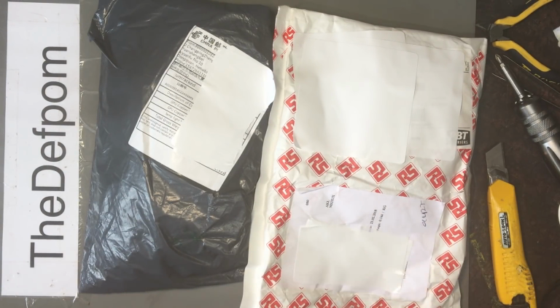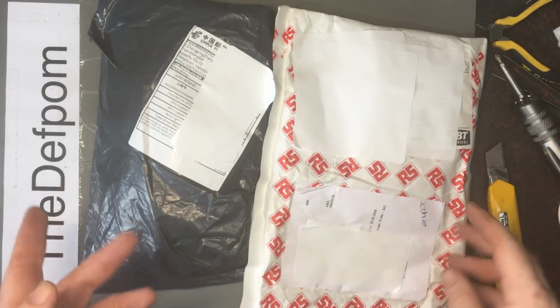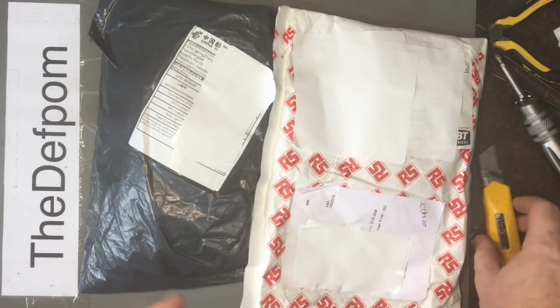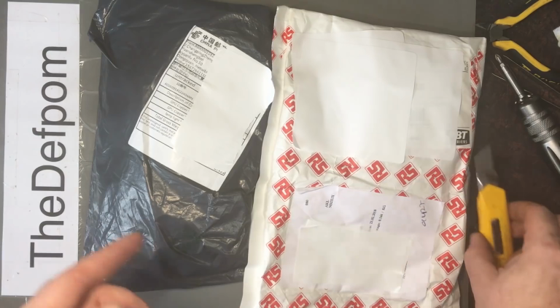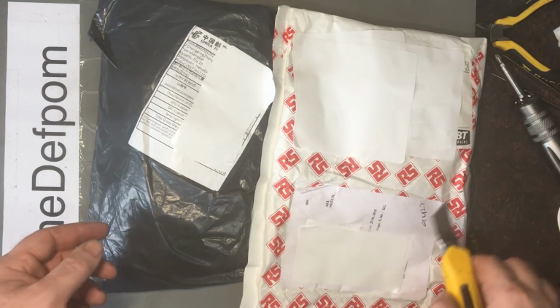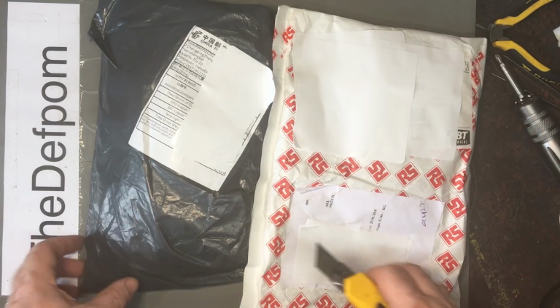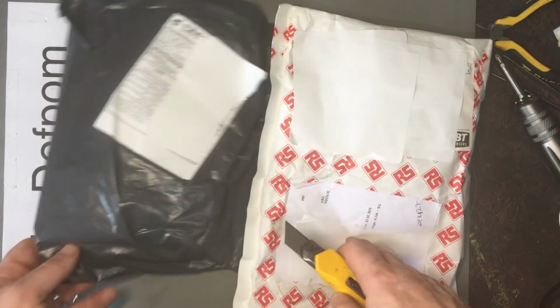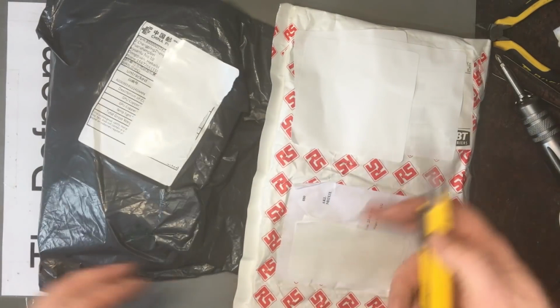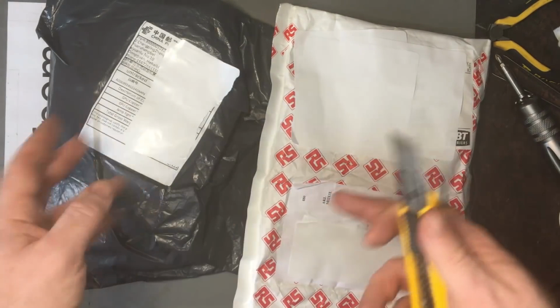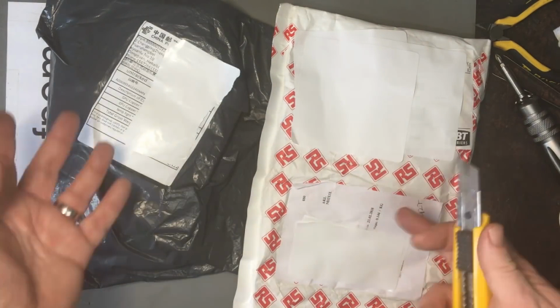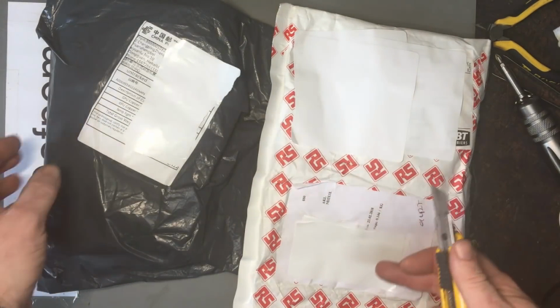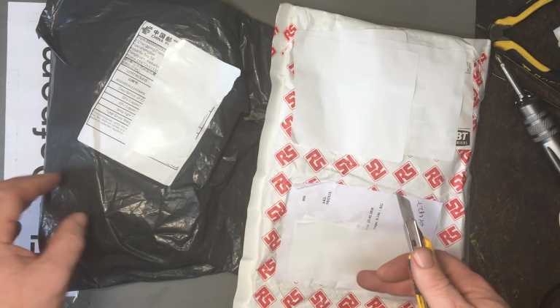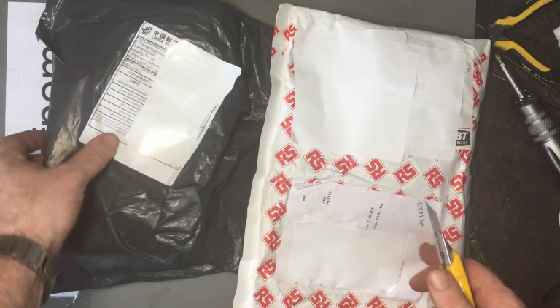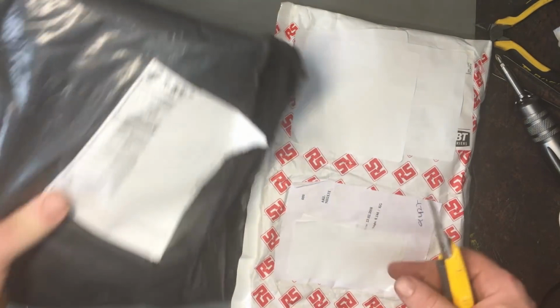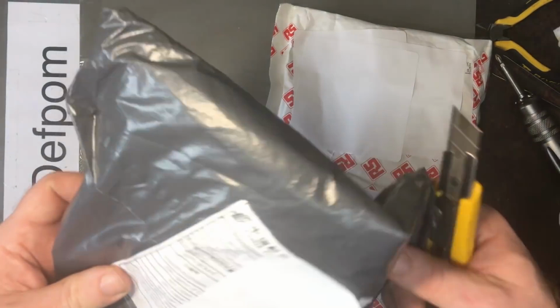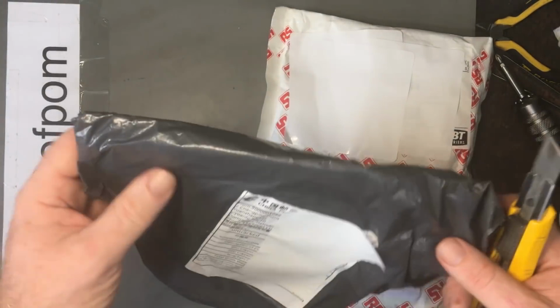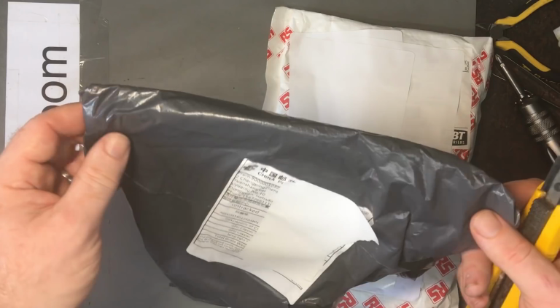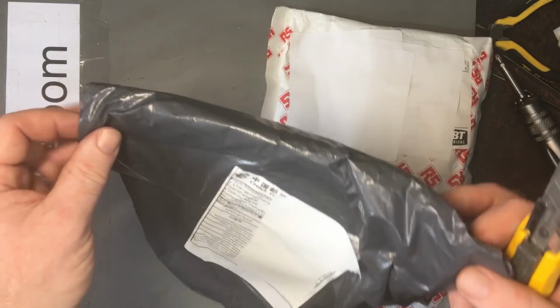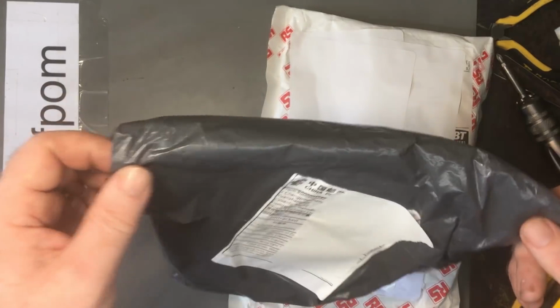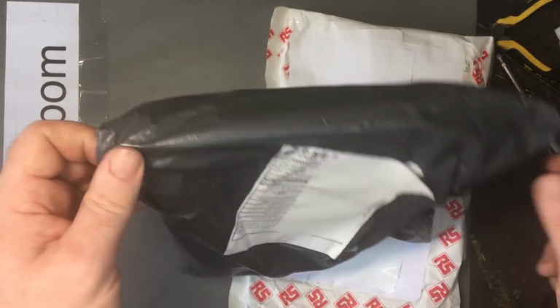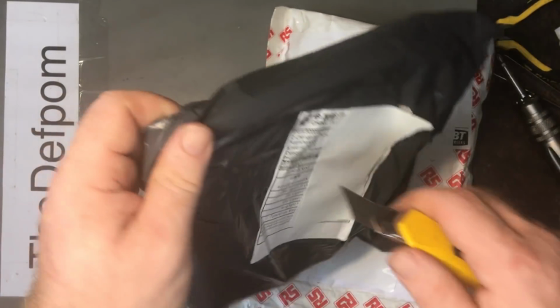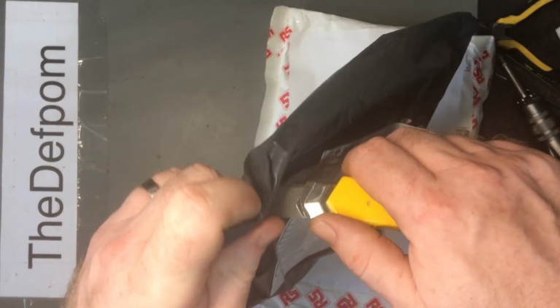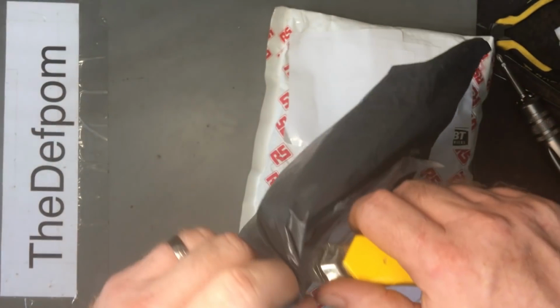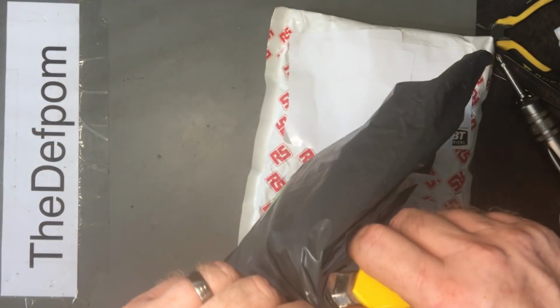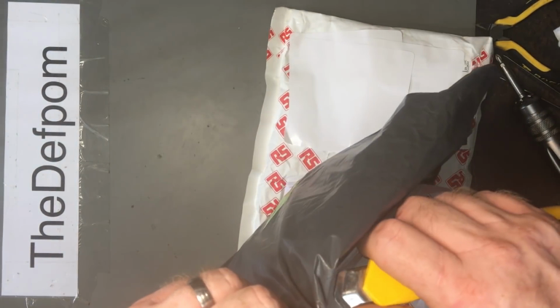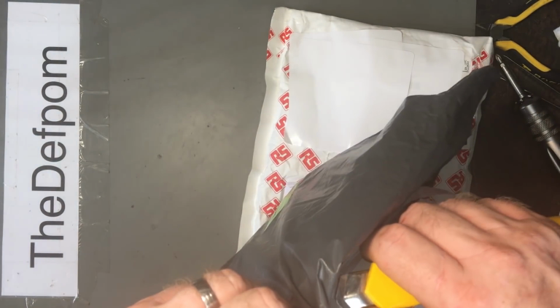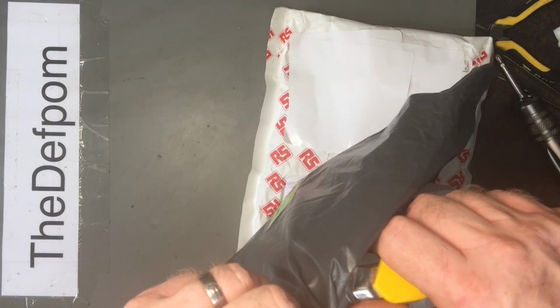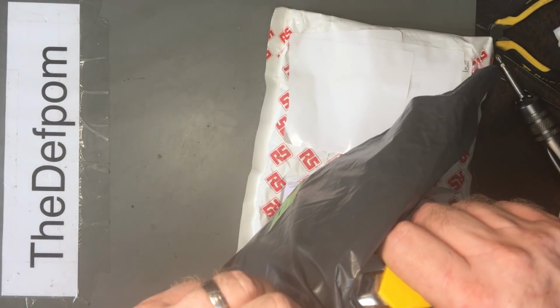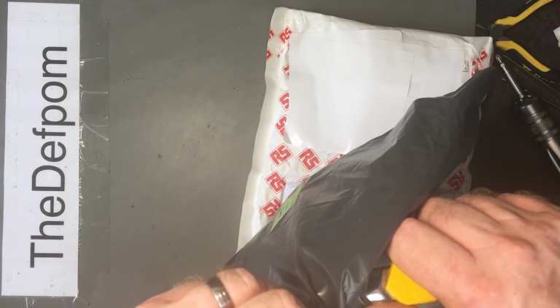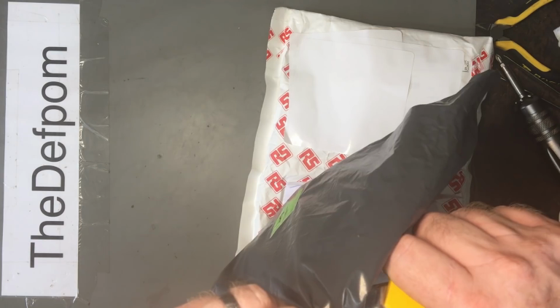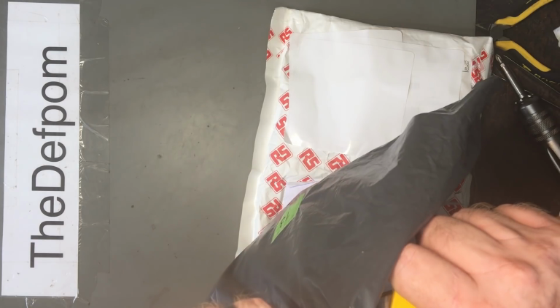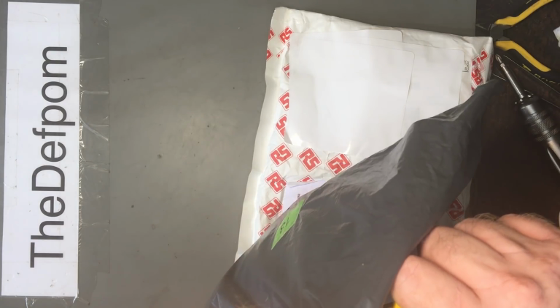If I remember, I'll put links down below for items. Time is not on my side these days, so I can't promise anything. If you want a link, ask for it and I'll get it for you, but otherwise I may not get it done.